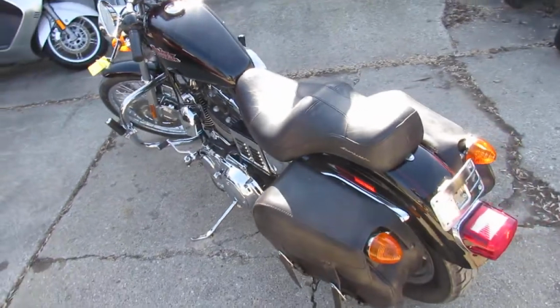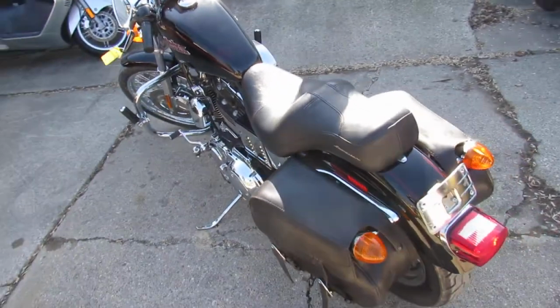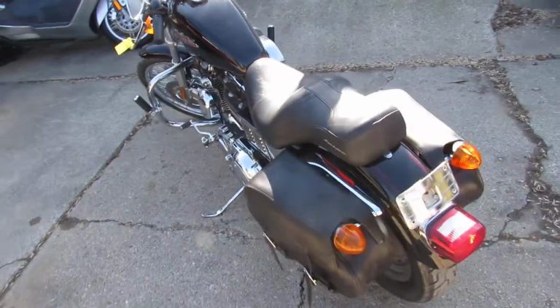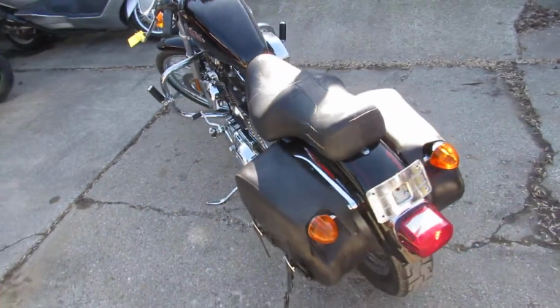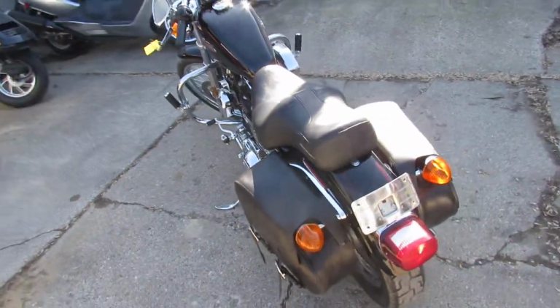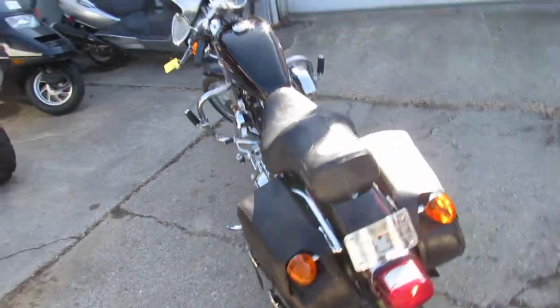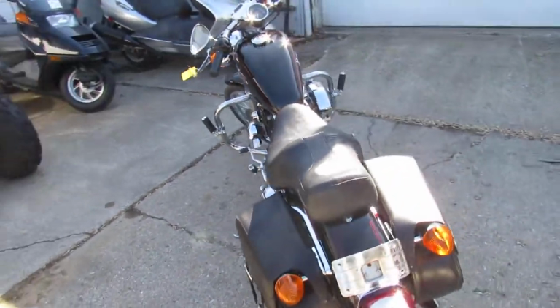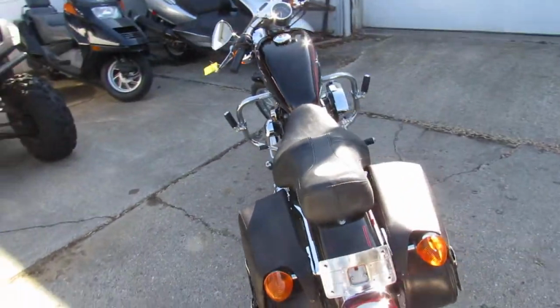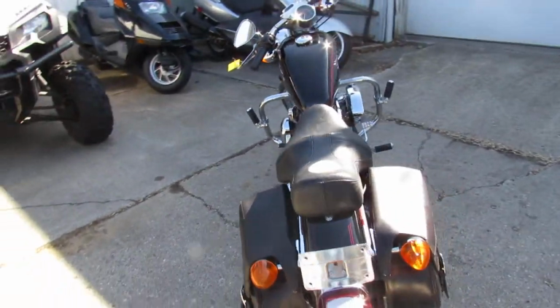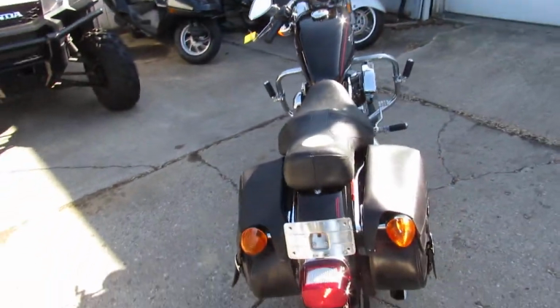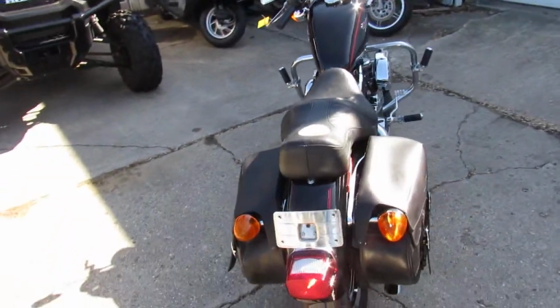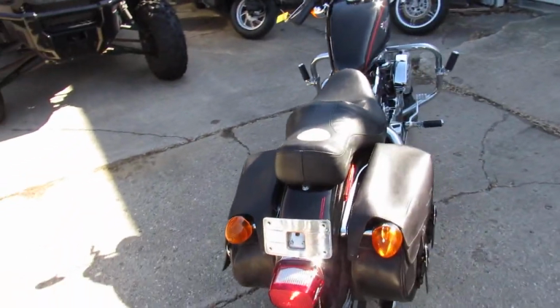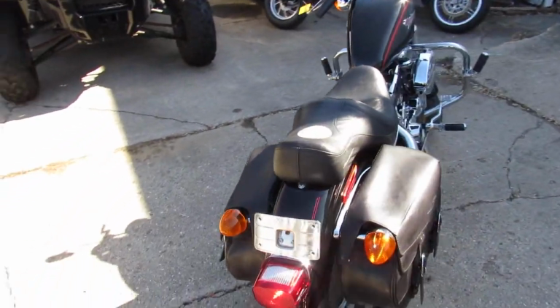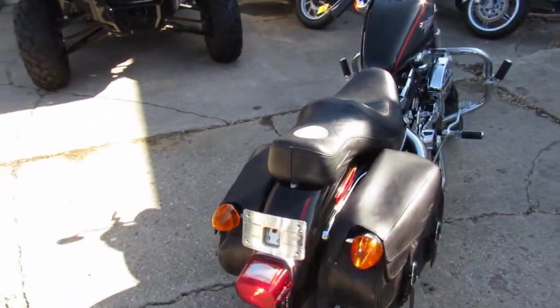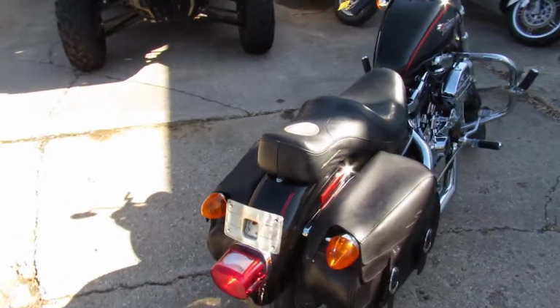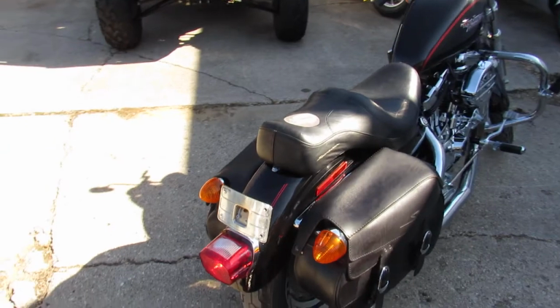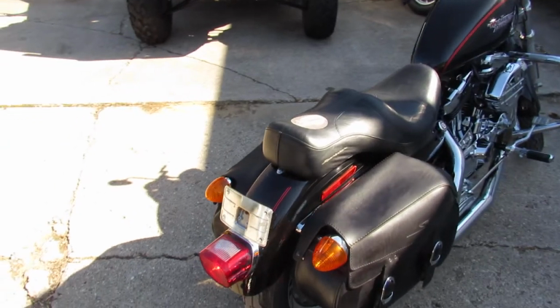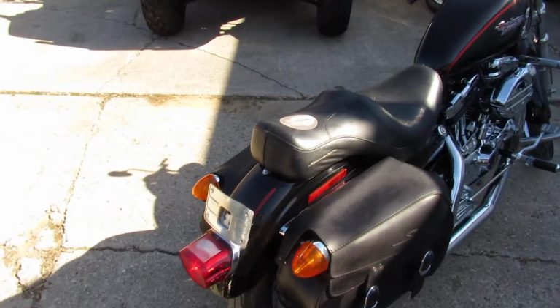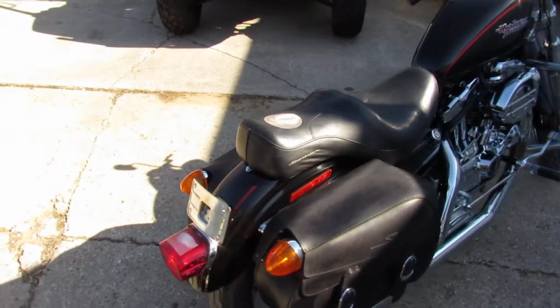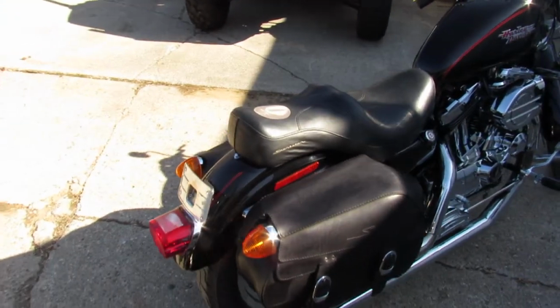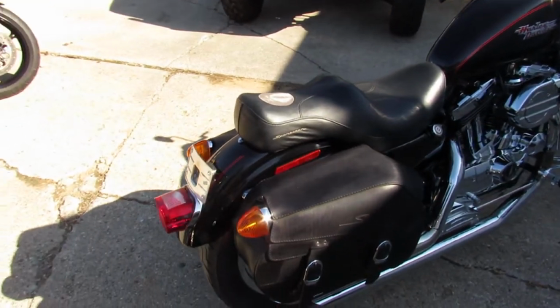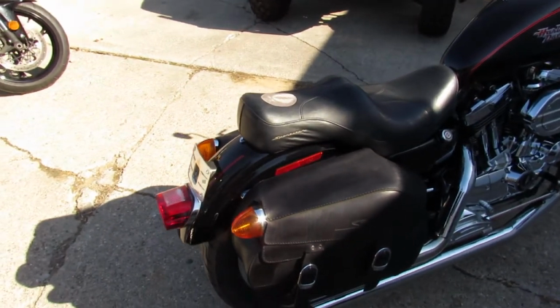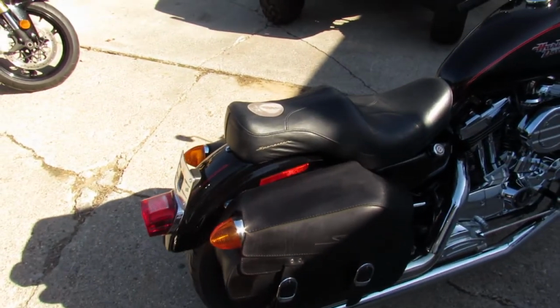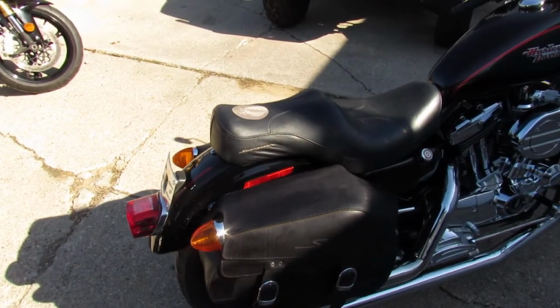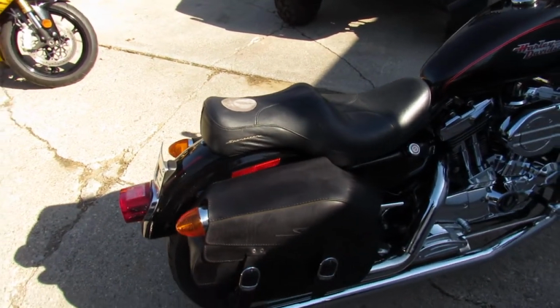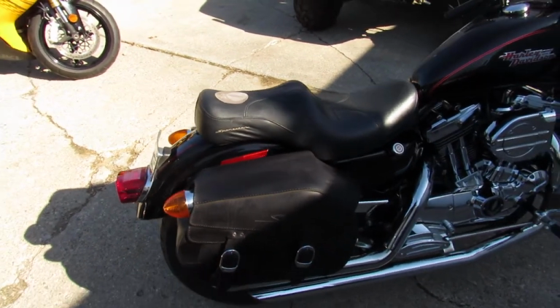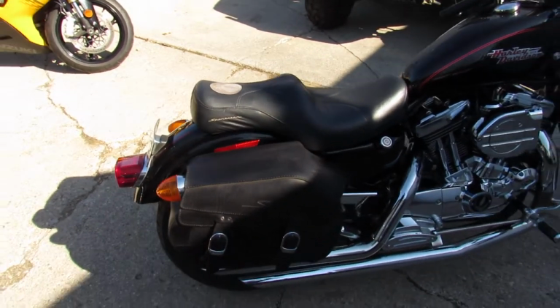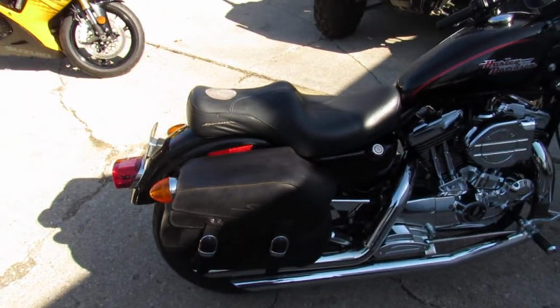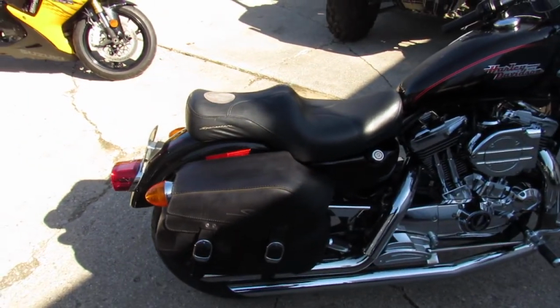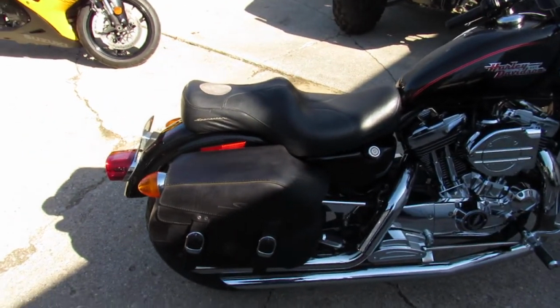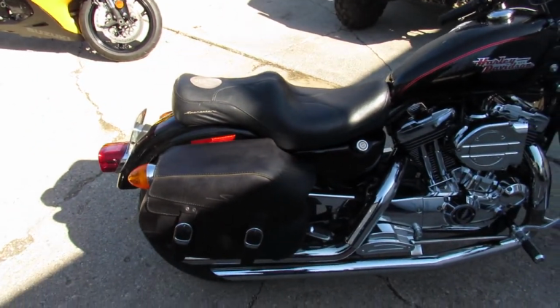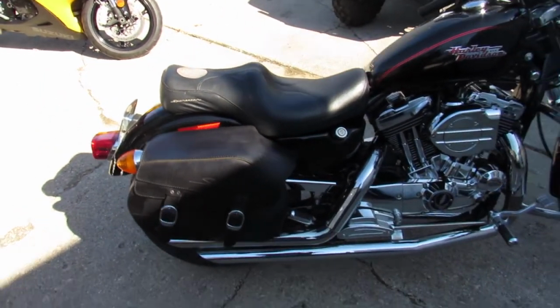Today I'm going to show you the used Harley Sportster 1200C with only 9,492 miles. This one's vivid black with tons of chrome. It's one sharp sporty all the way around — it's done right.